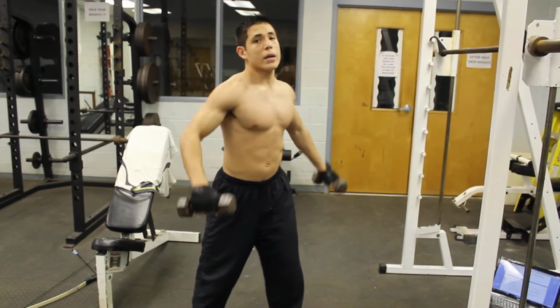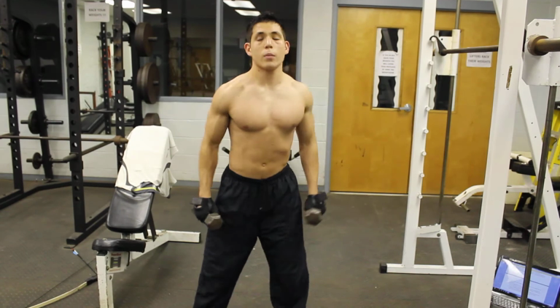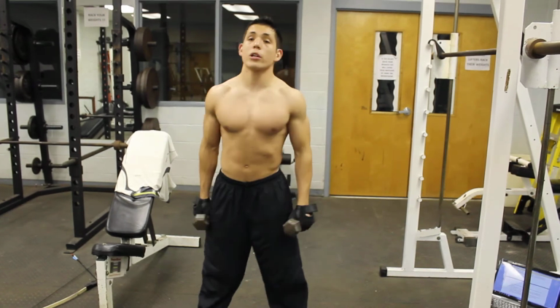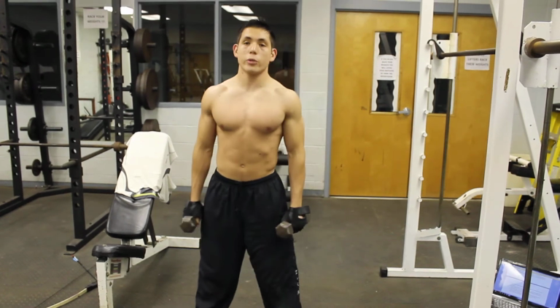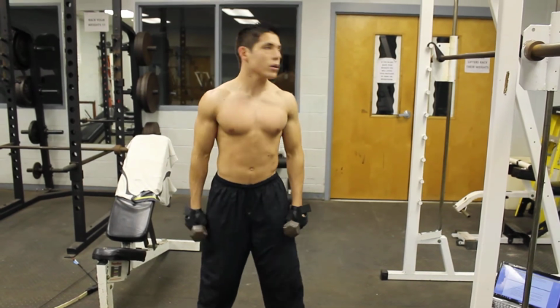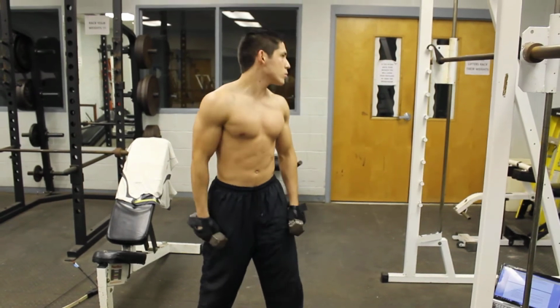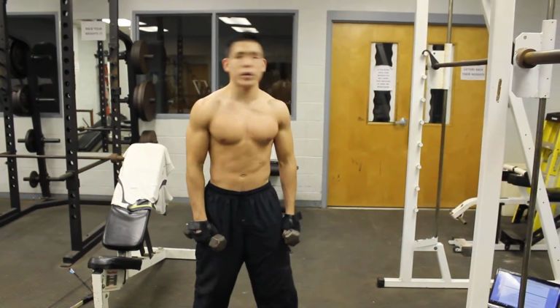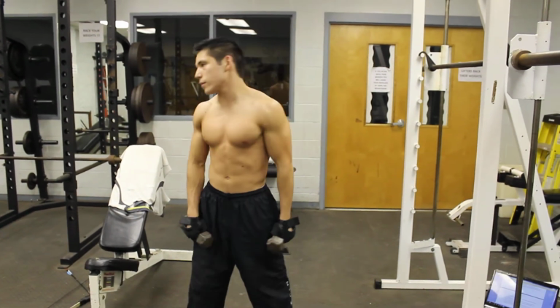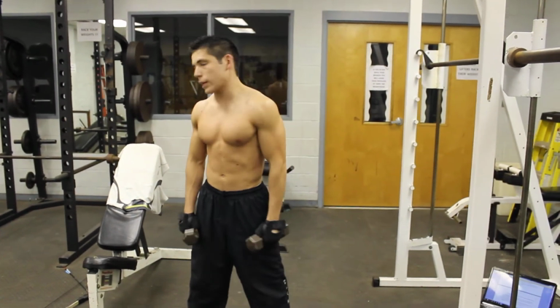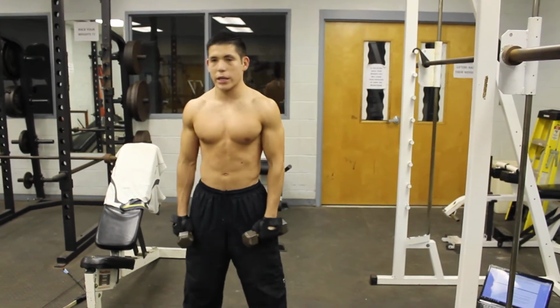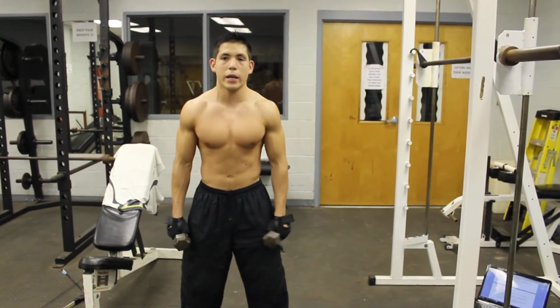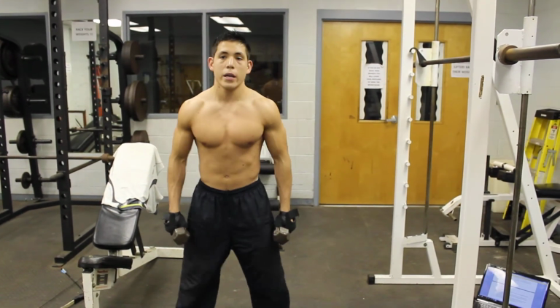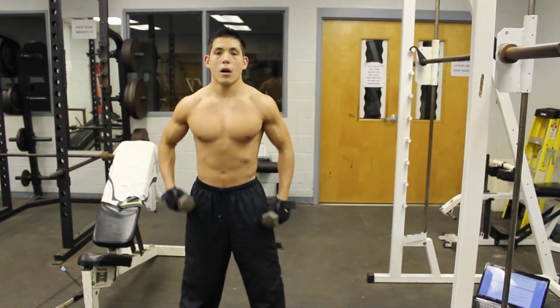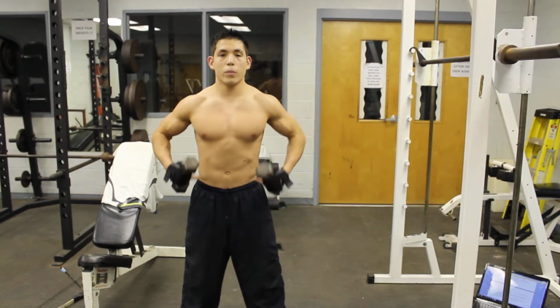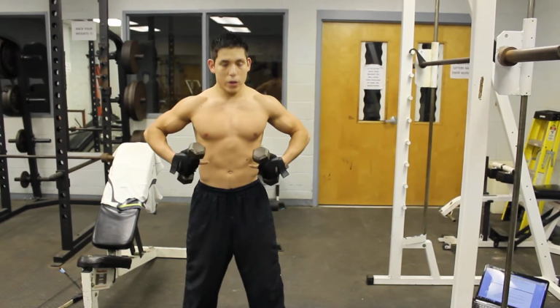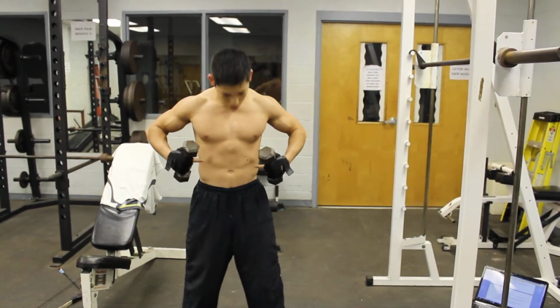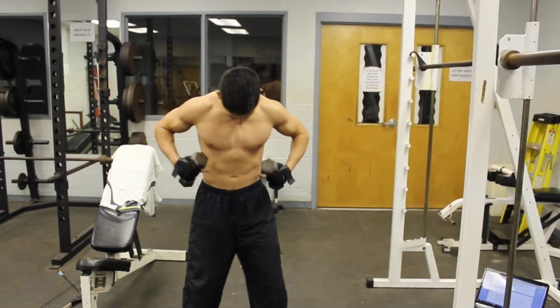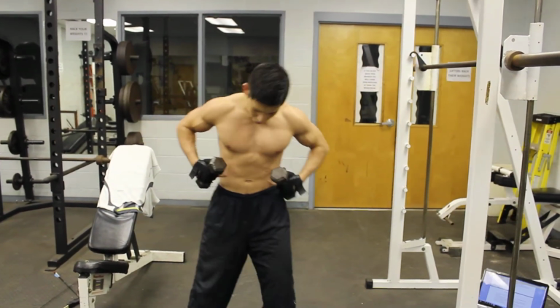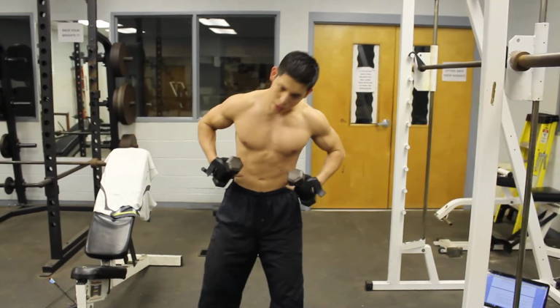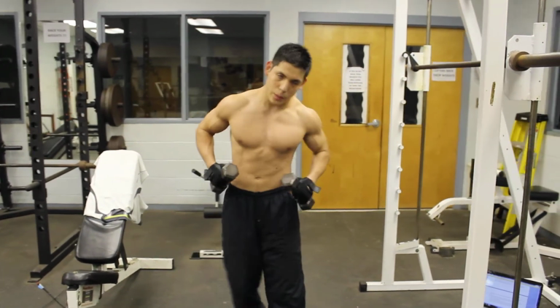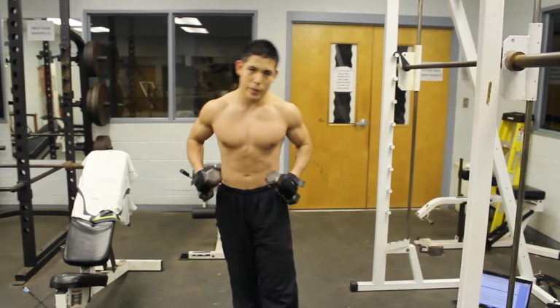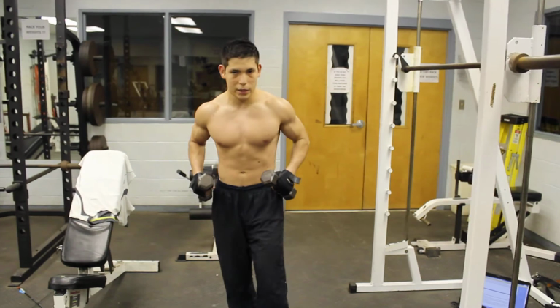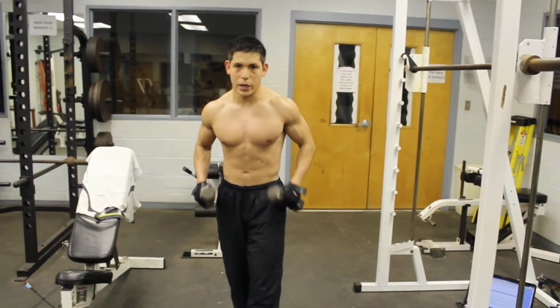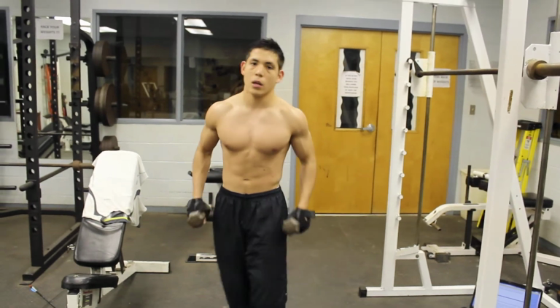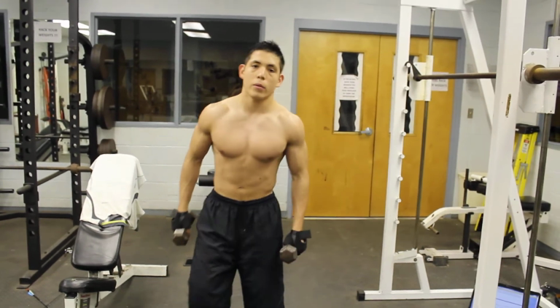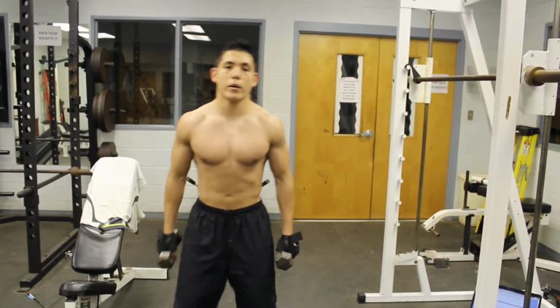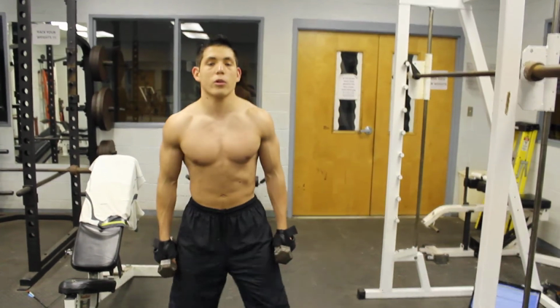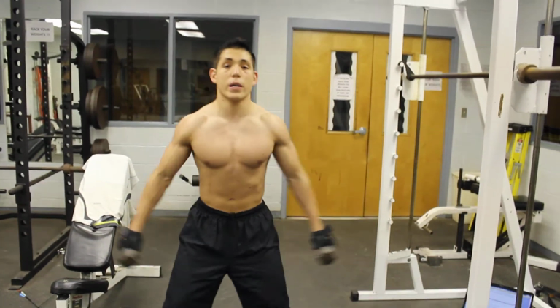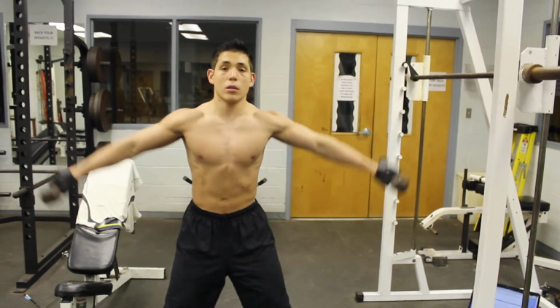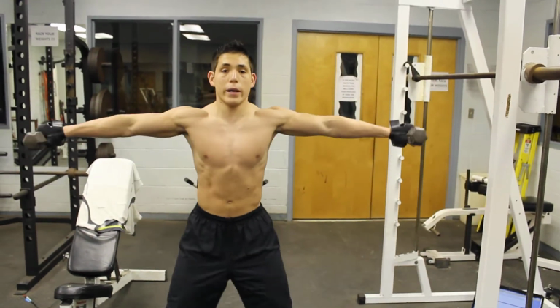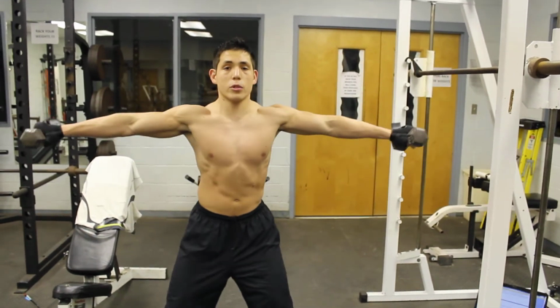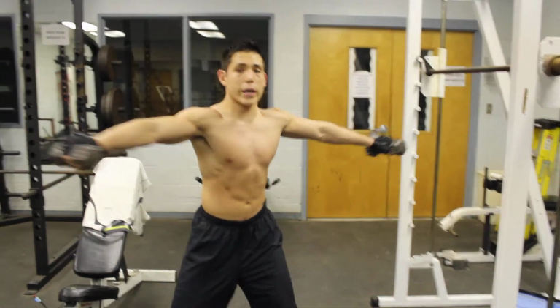Keep looking straight, don't turn from side to side — all the core is supposed to be activated right here with your obliques. Alright, I'm going to do it again.